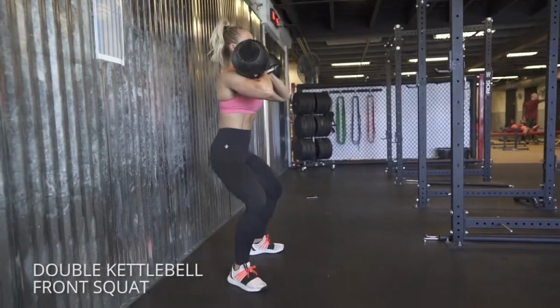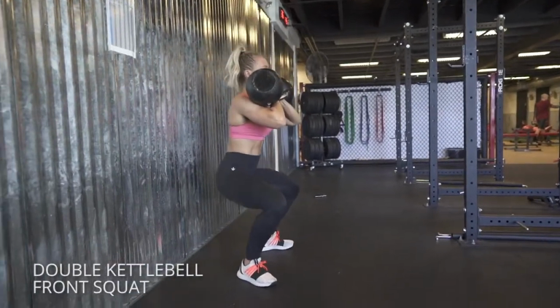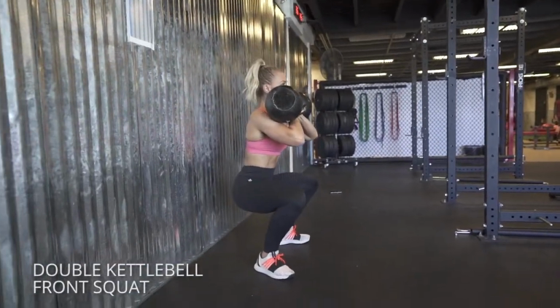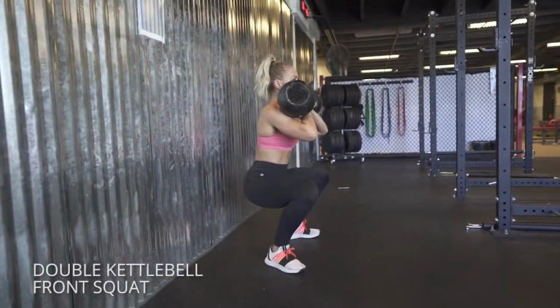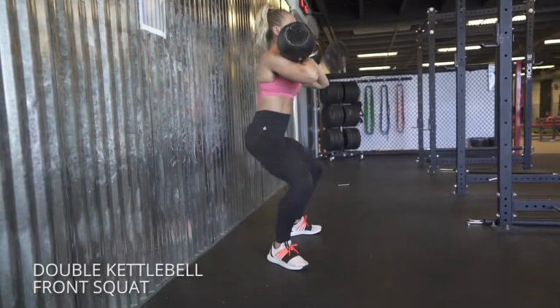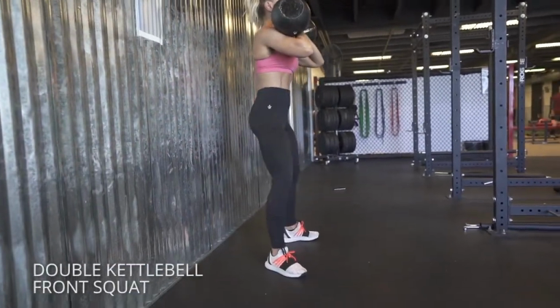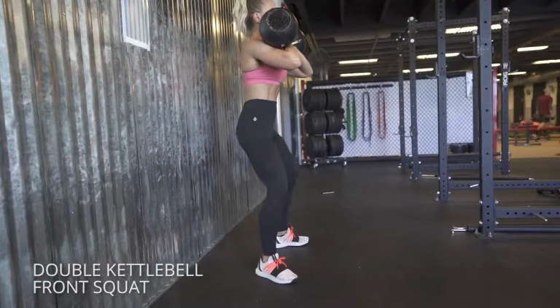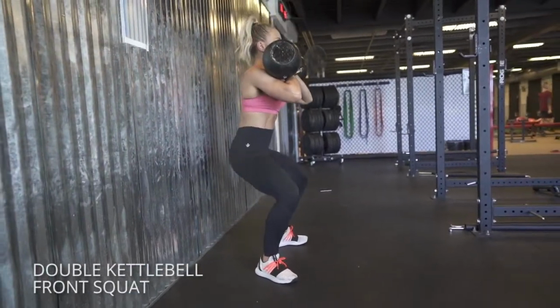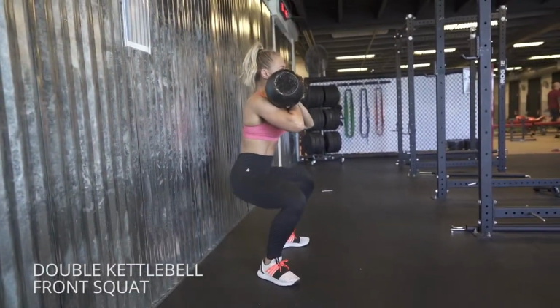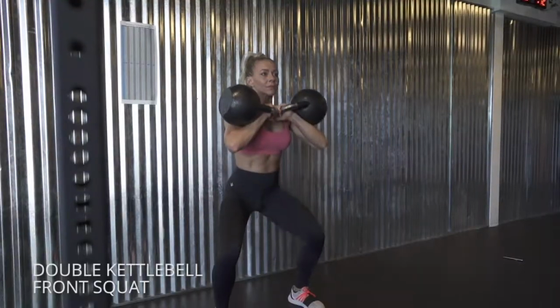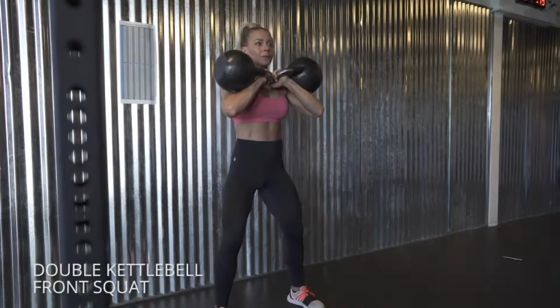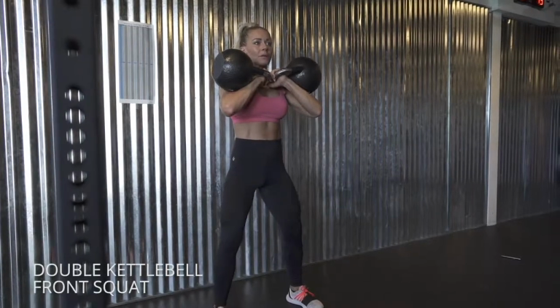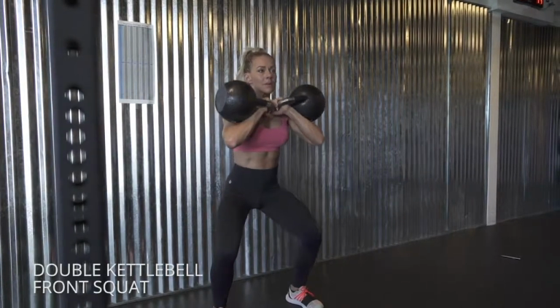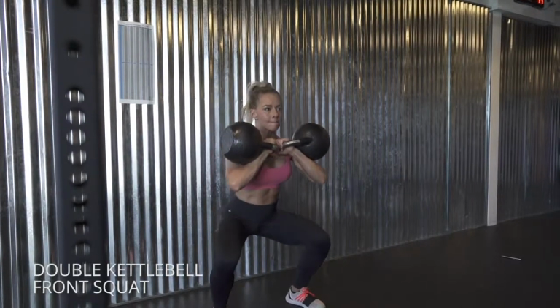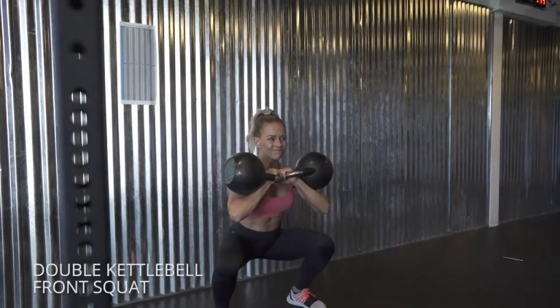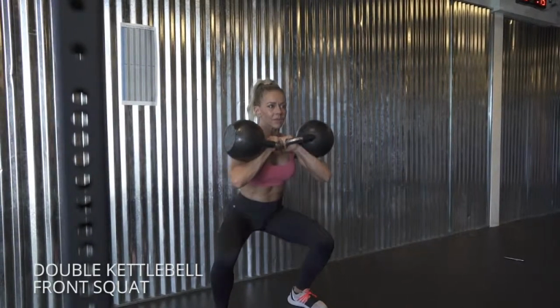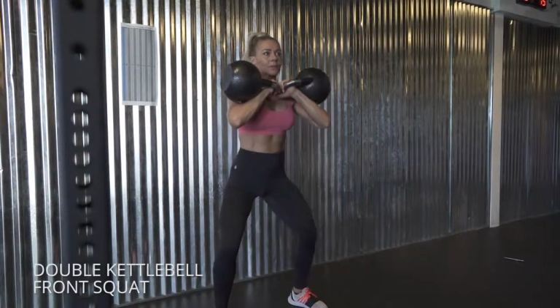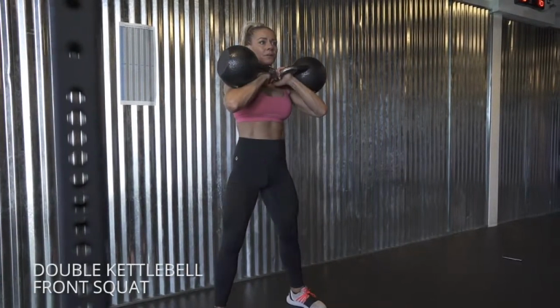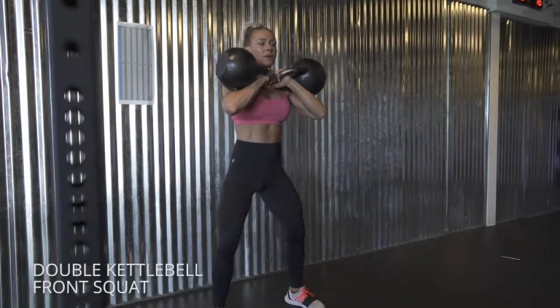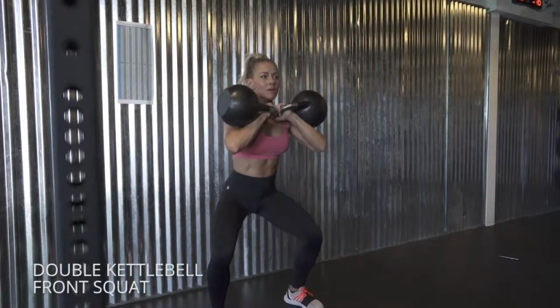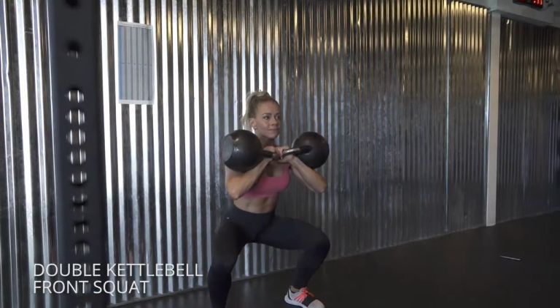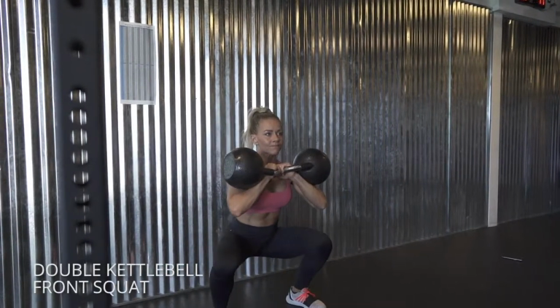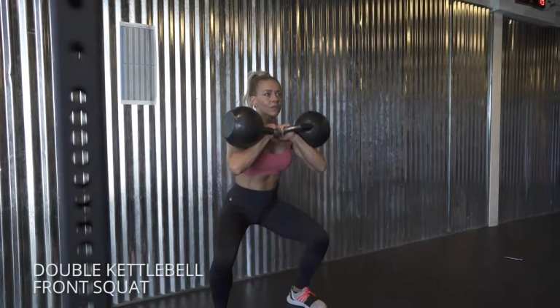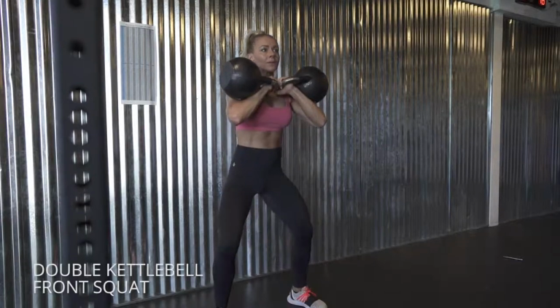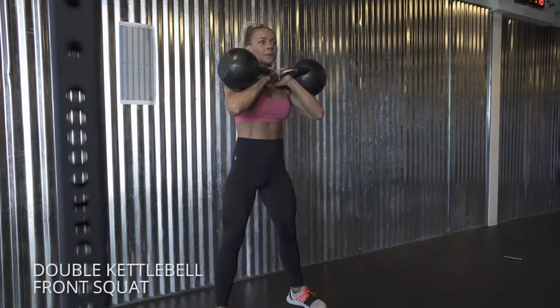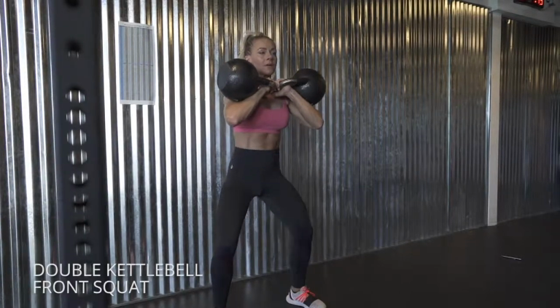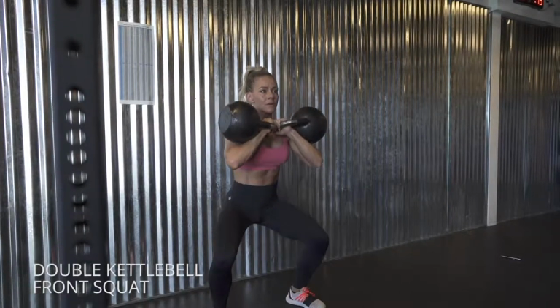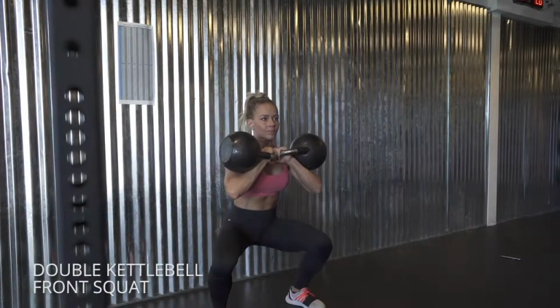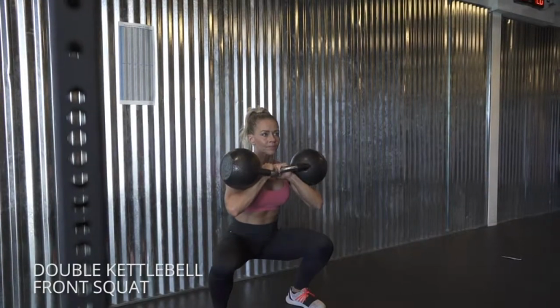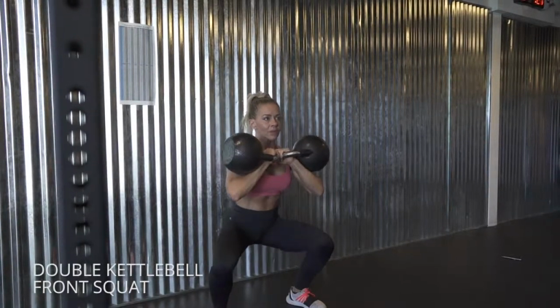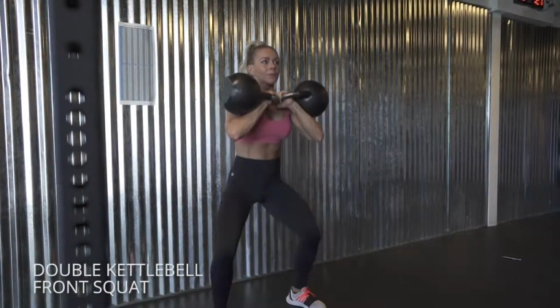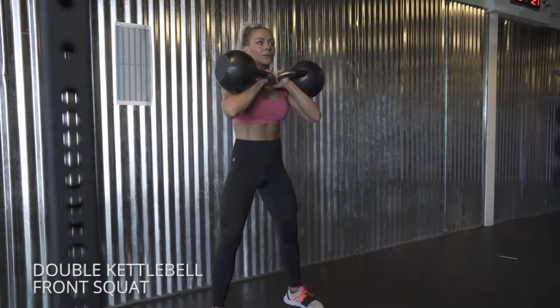Twist your feet out against the floor, keep your knees outside of your big toes, and sink down keeping your weight in your heels. Power up, and keep your lower abs pulled in to maintain a nice neutral spine.